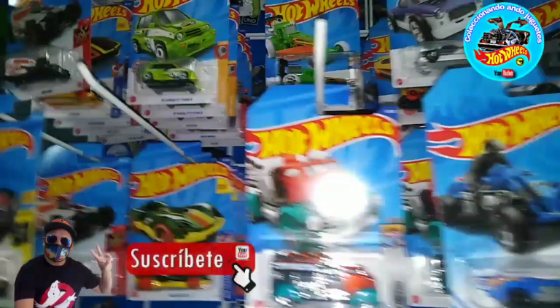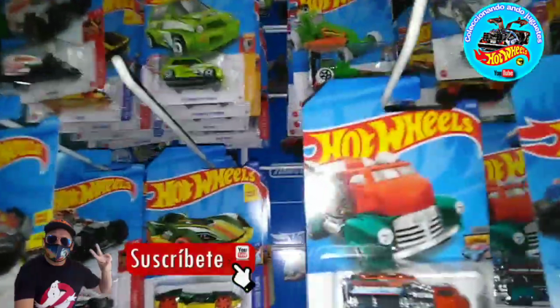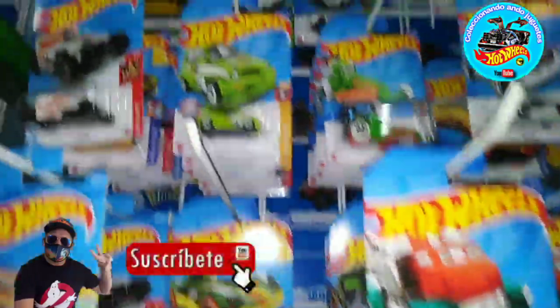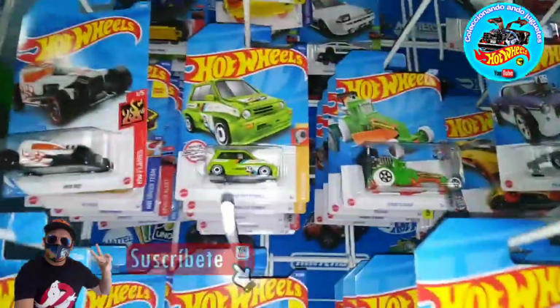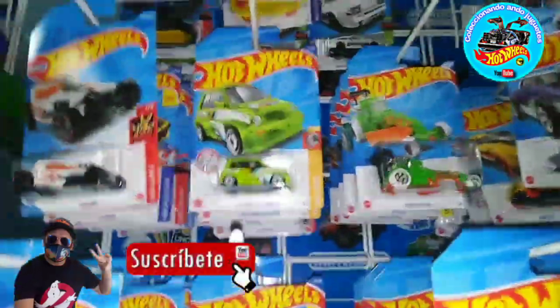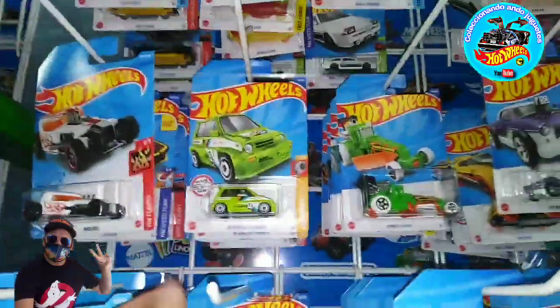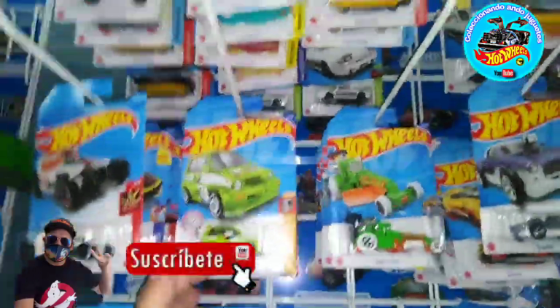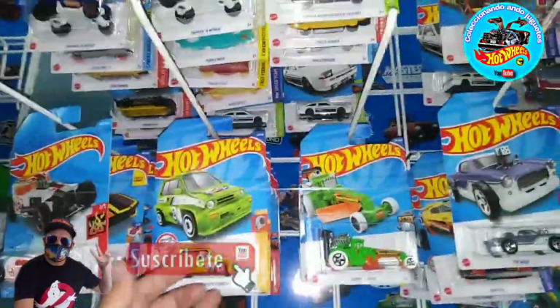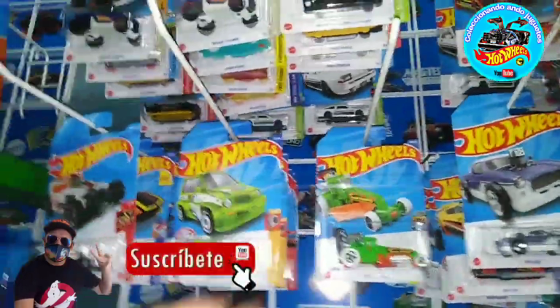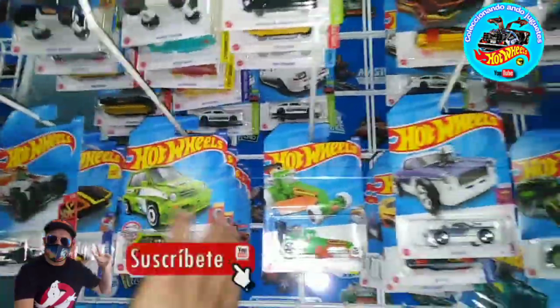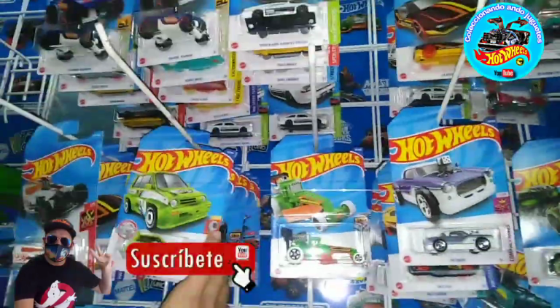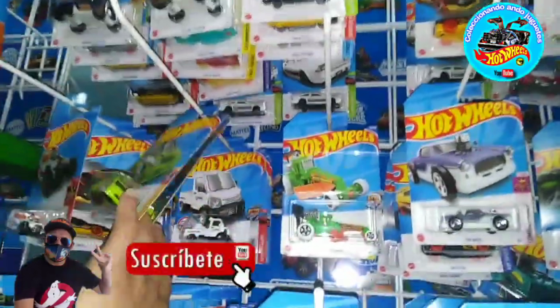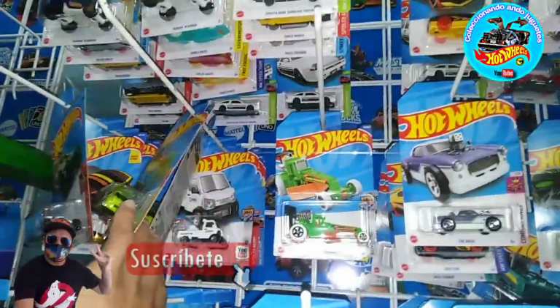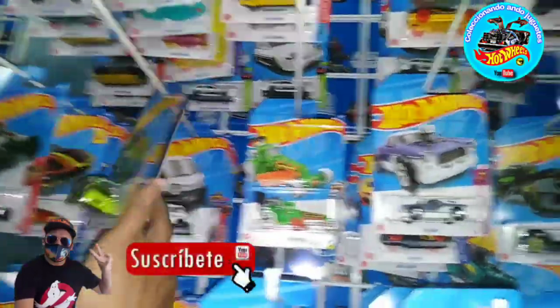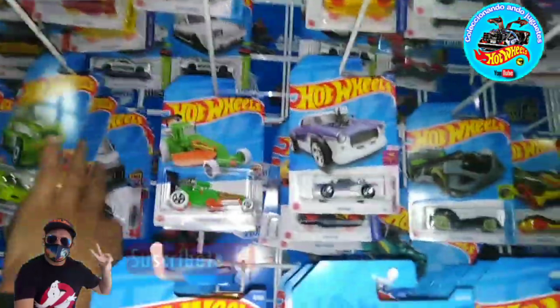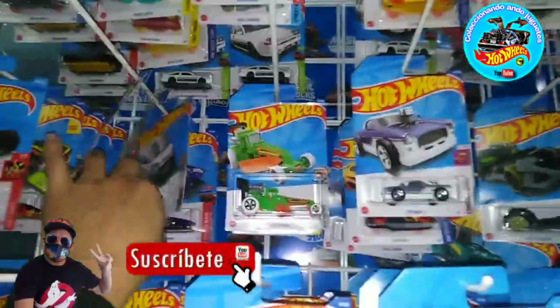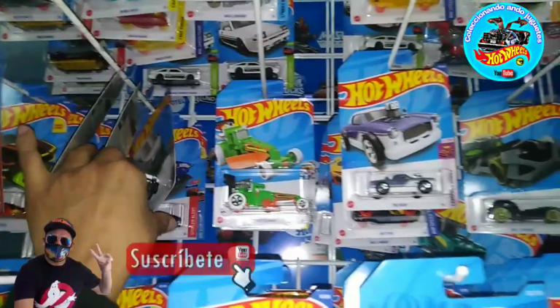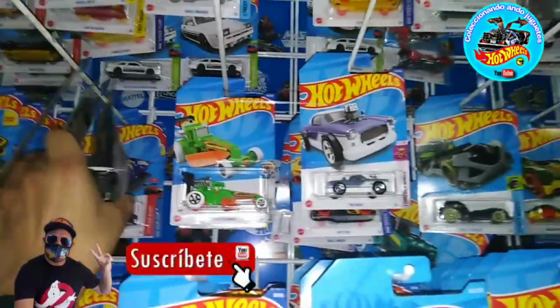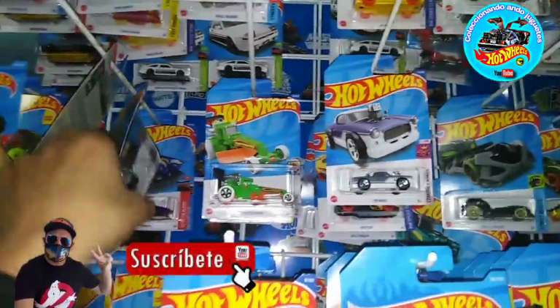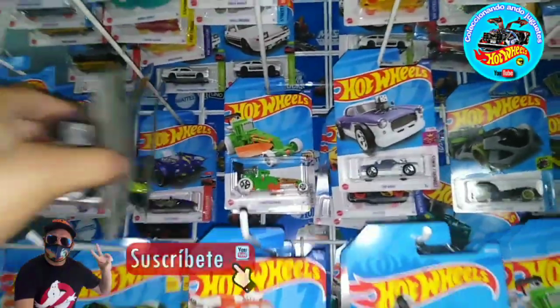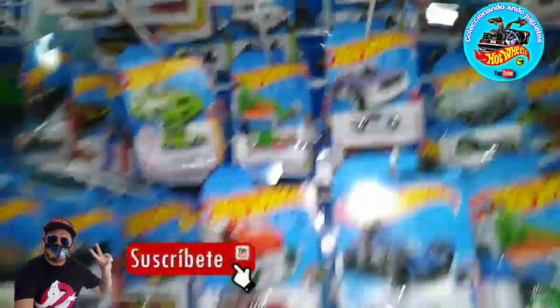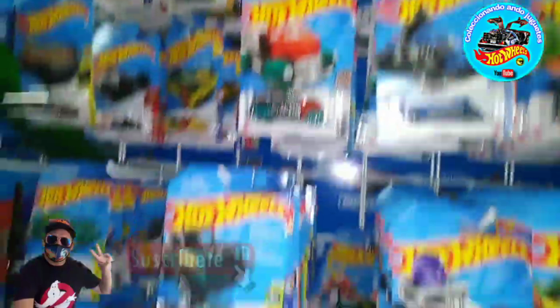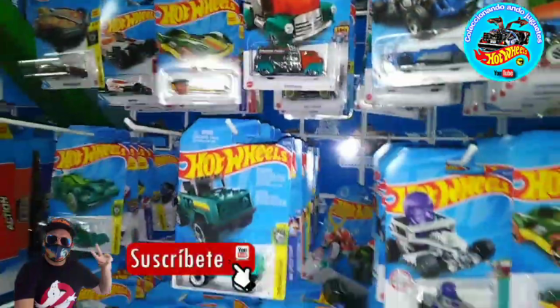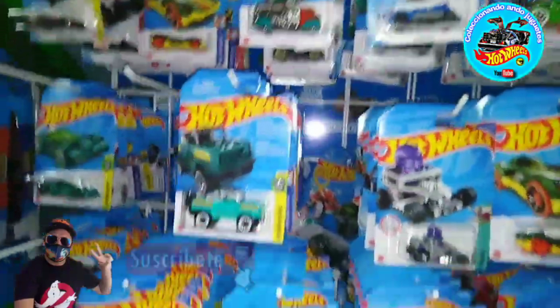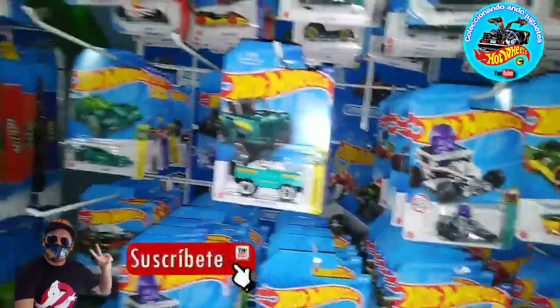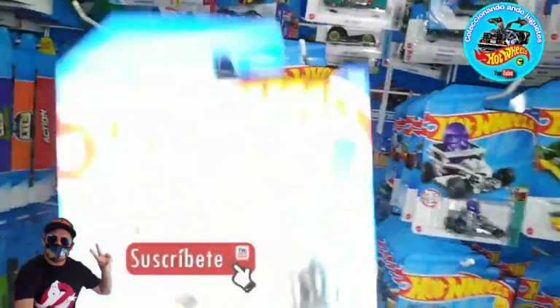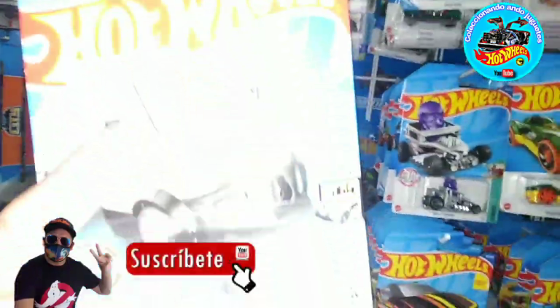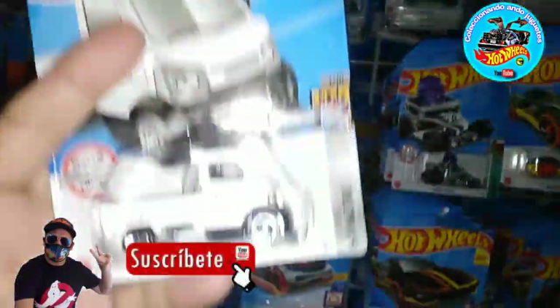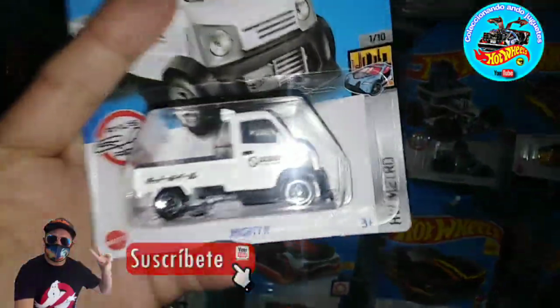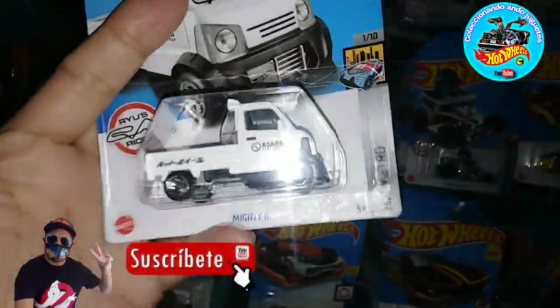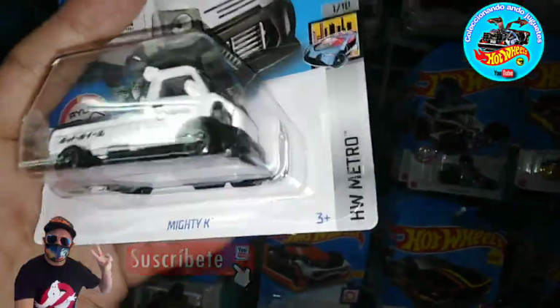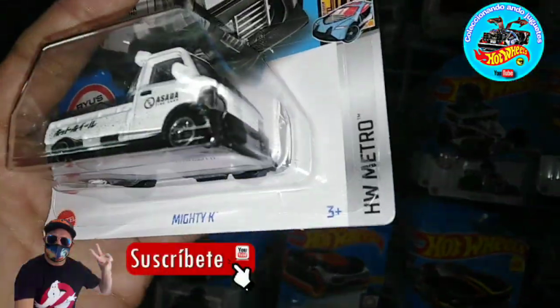¿Qué onda mis coleccionistas? ¿Cómo estamos el día de hoy? Mis amigos, mis carnalitos, pues ya nos encontramos aquí en una bodega Ahorrera que se encuentra en Tepalcates.